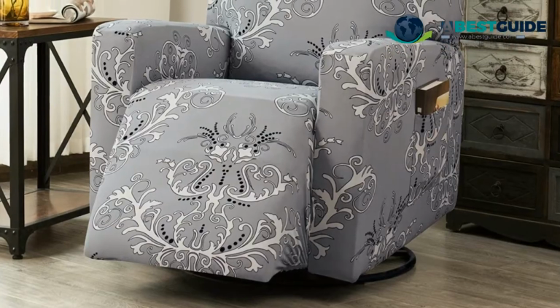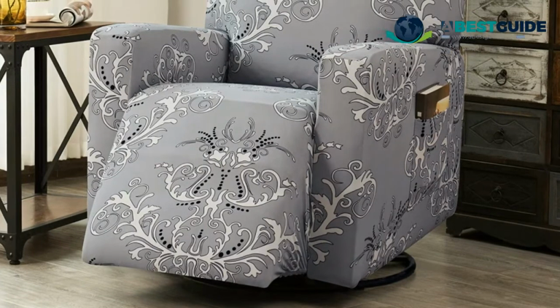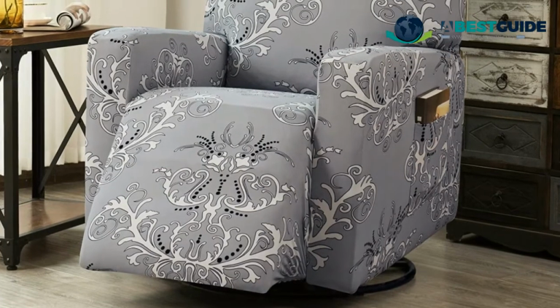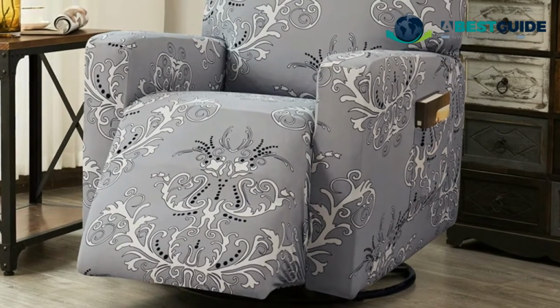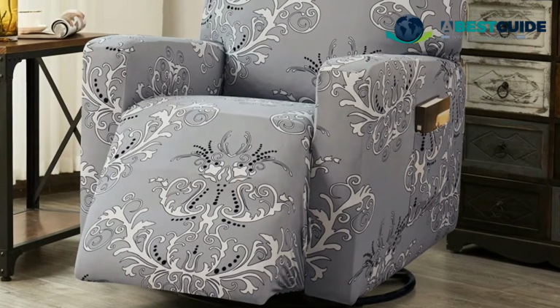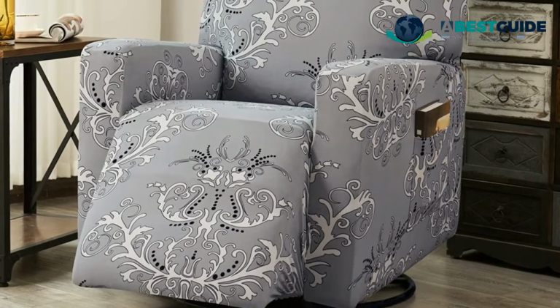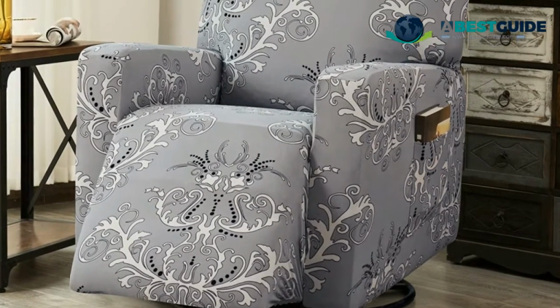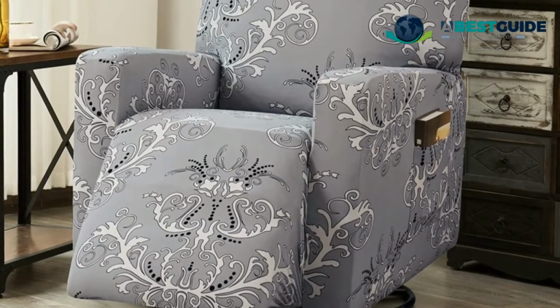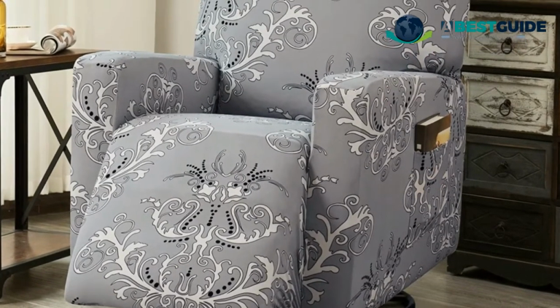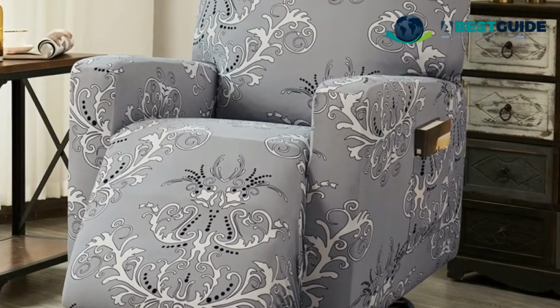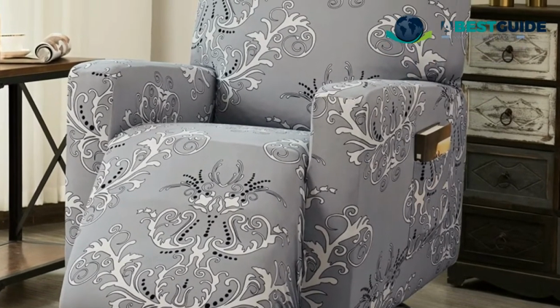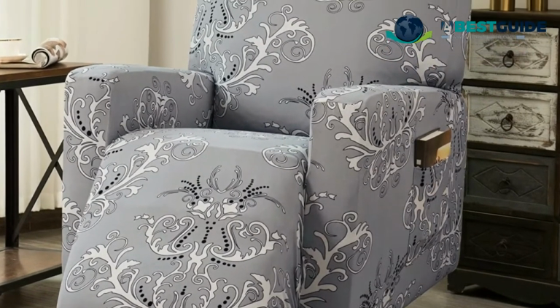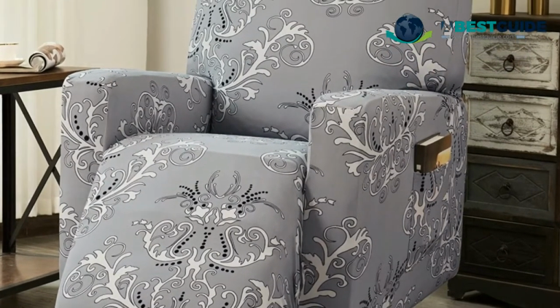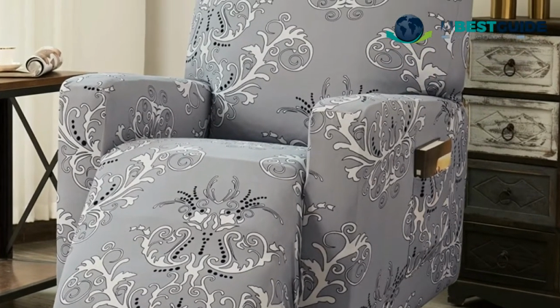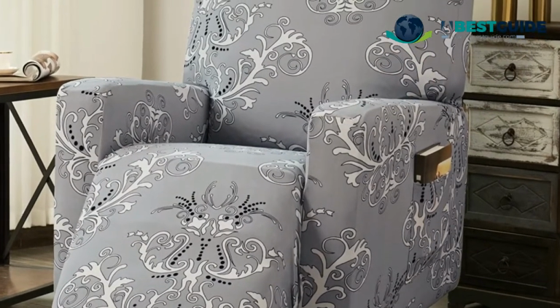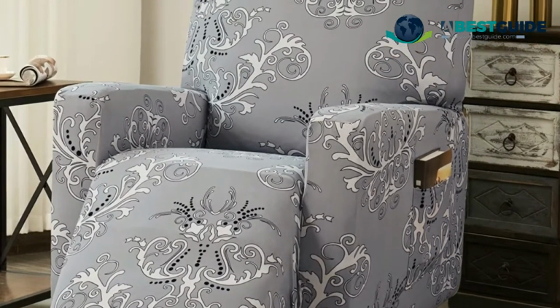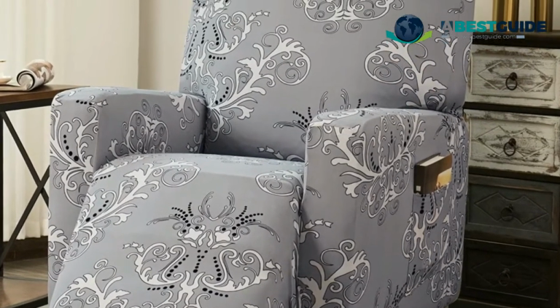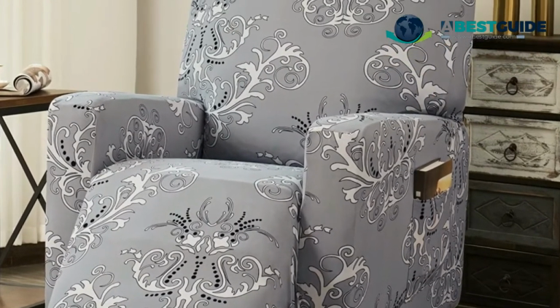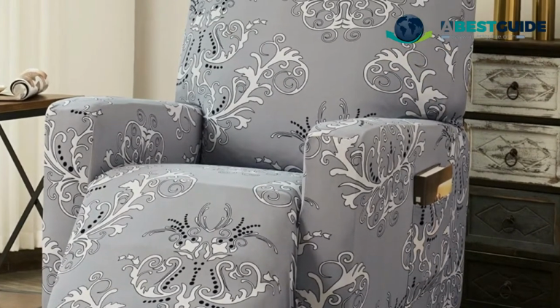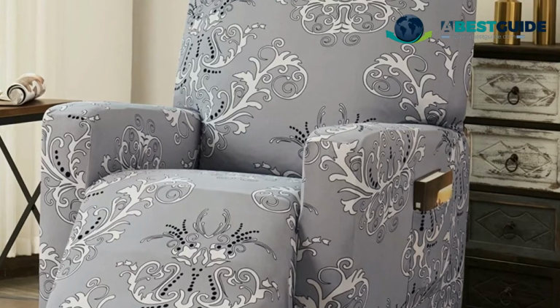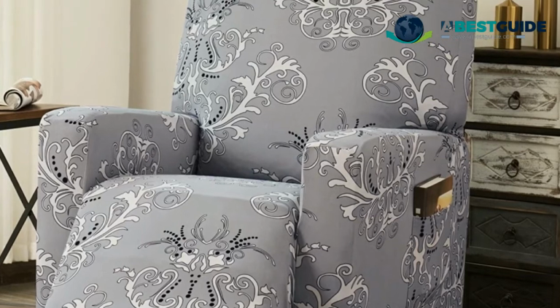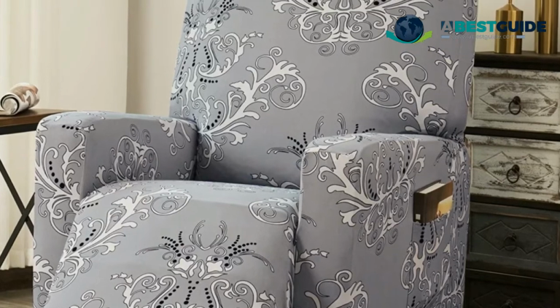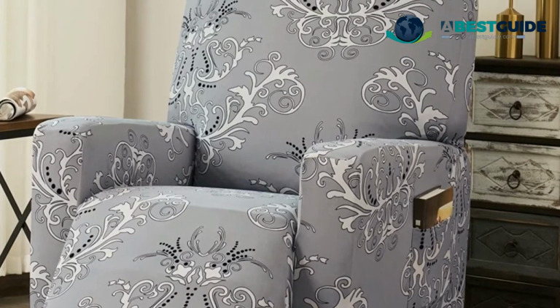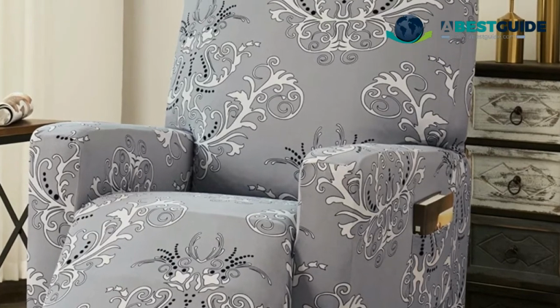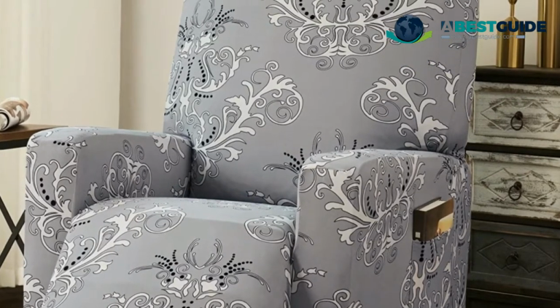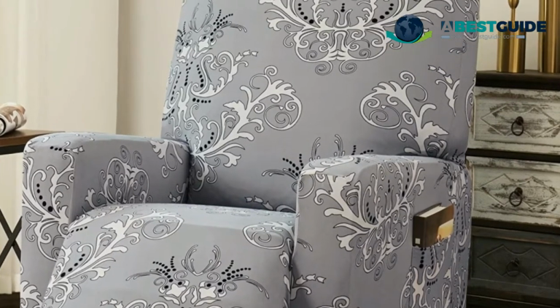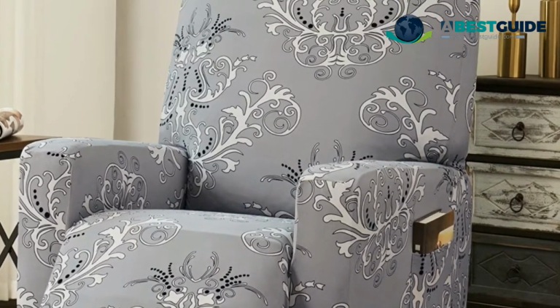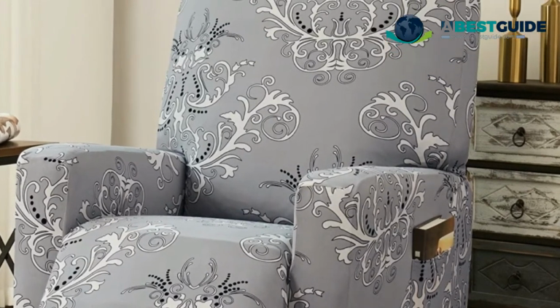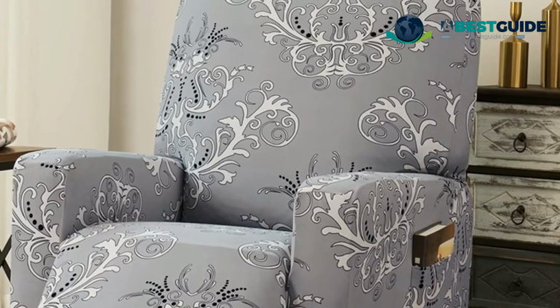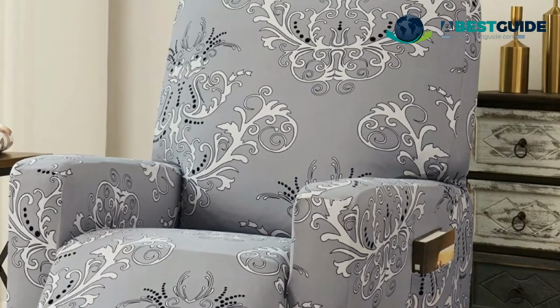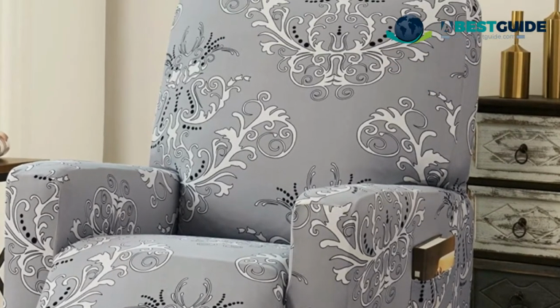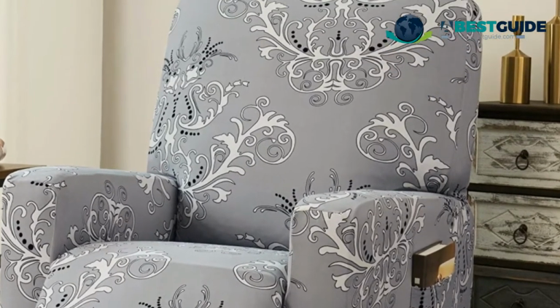This recliner chair cover has a nice side pocket on the left for storage. The strapless and bottom elasticized design makes the cover stay in place well without moving.